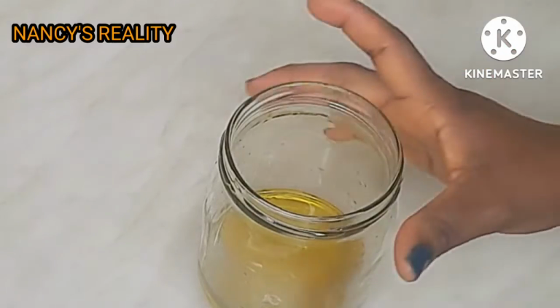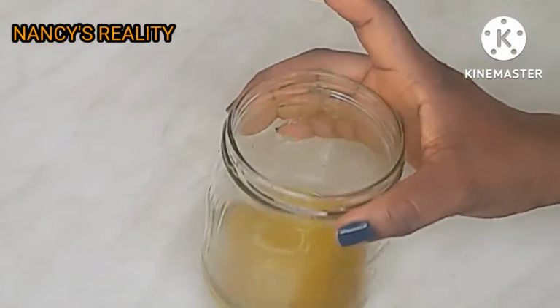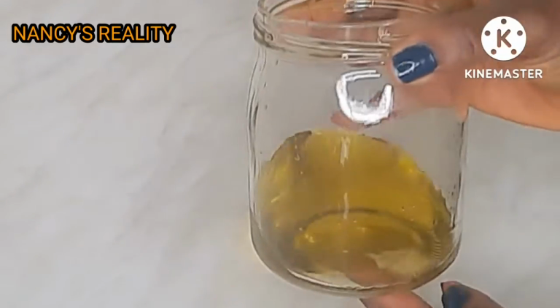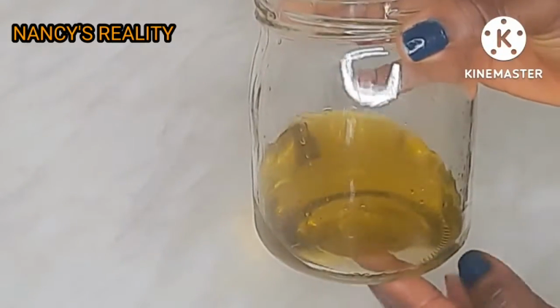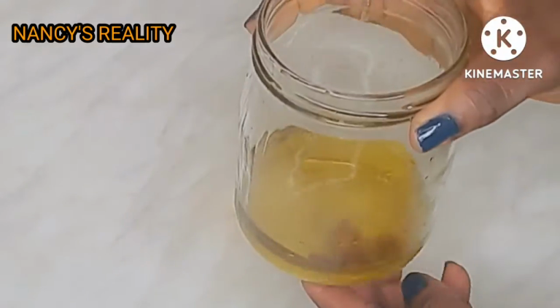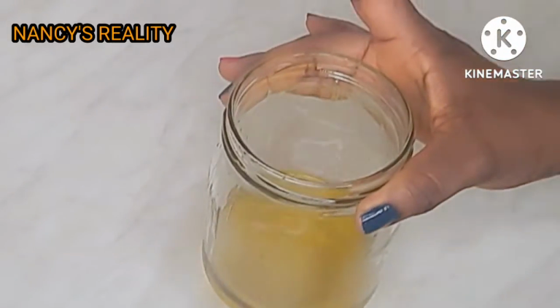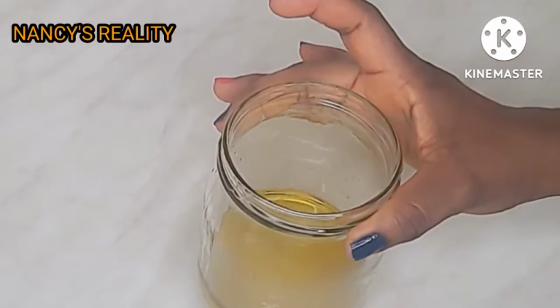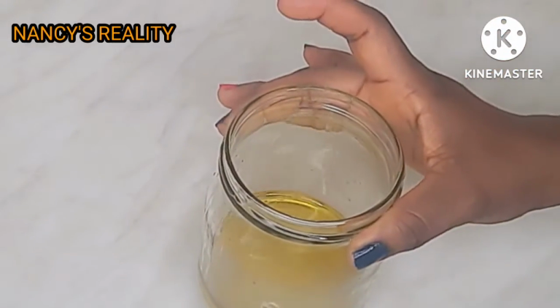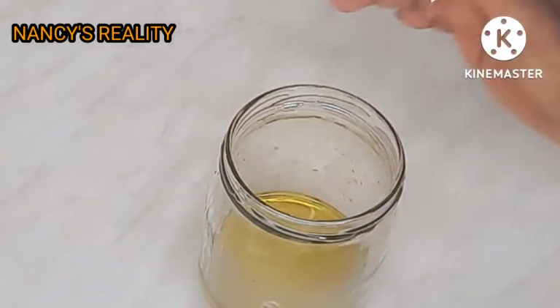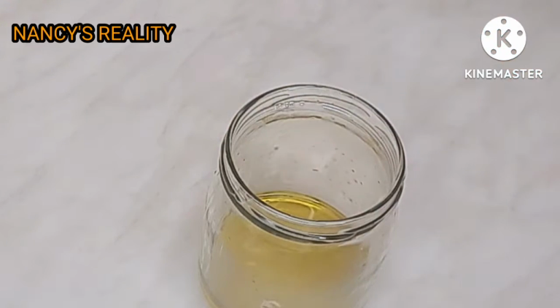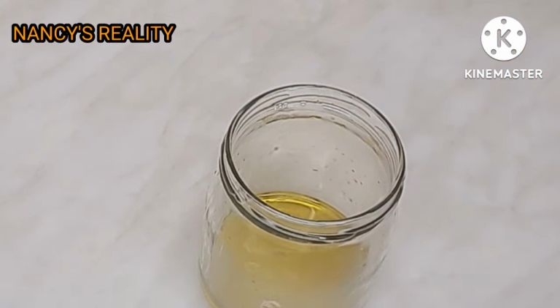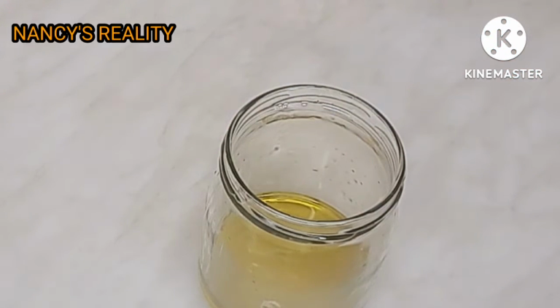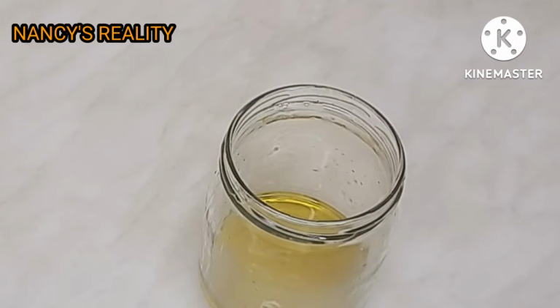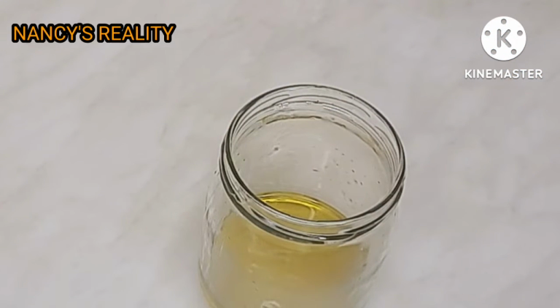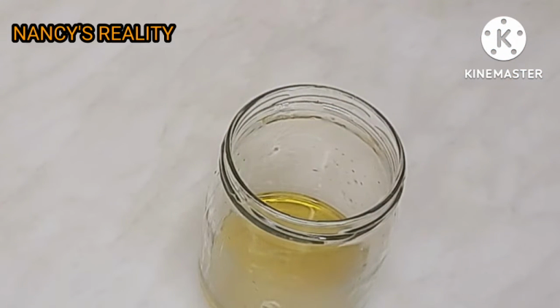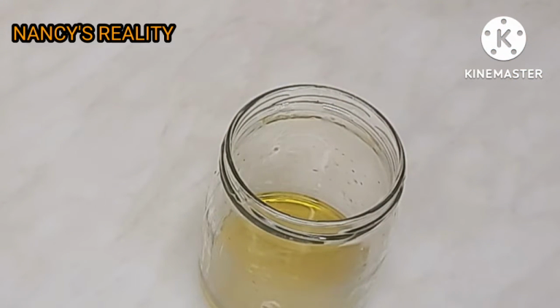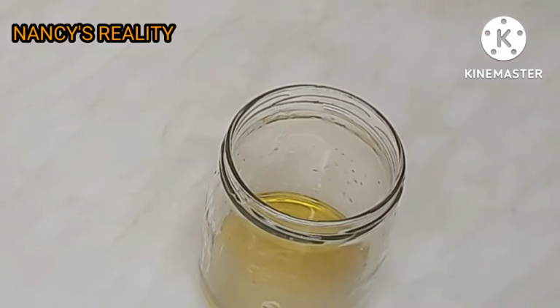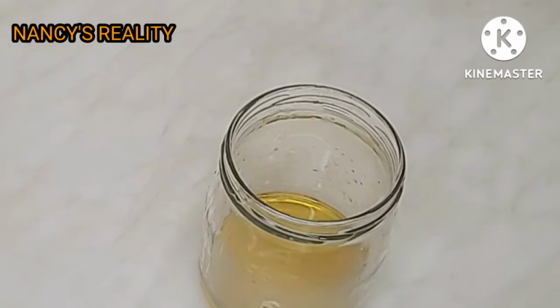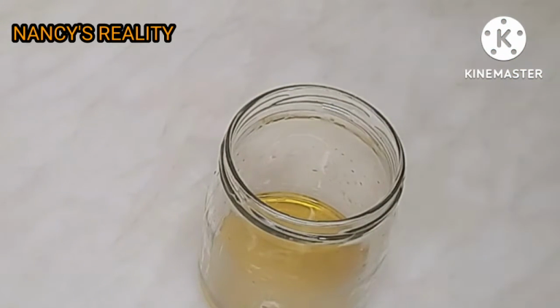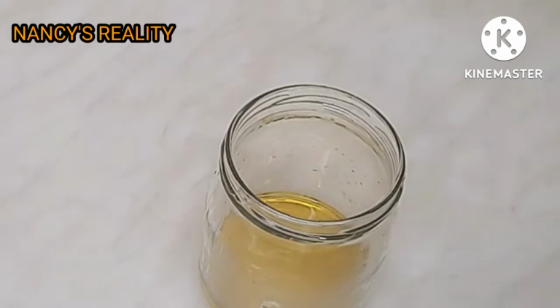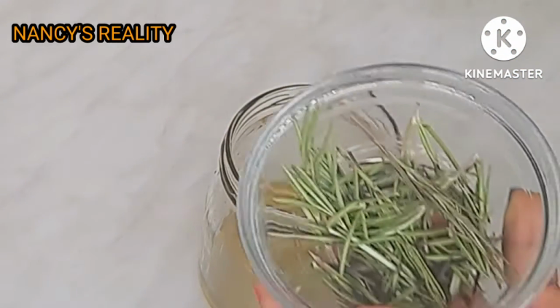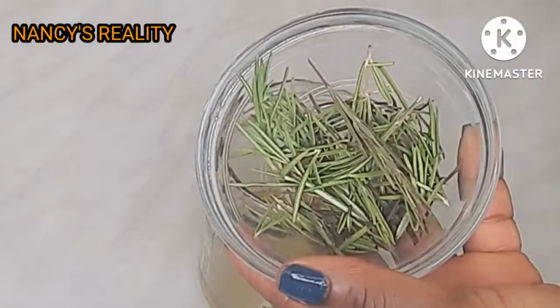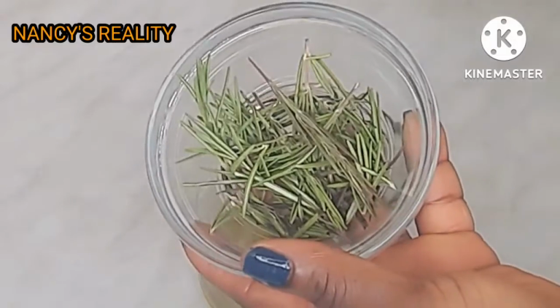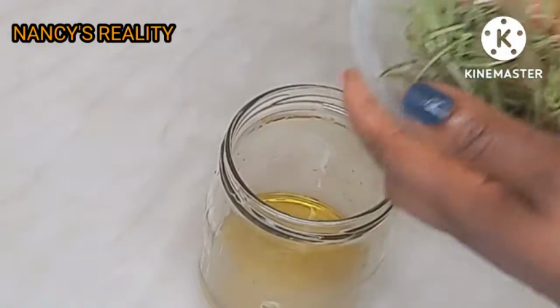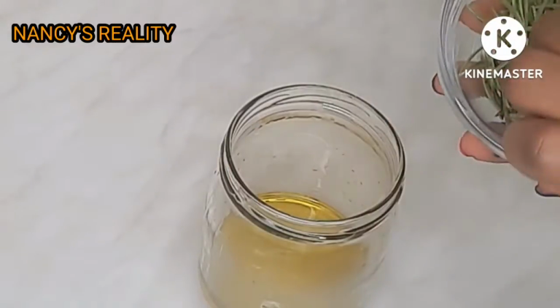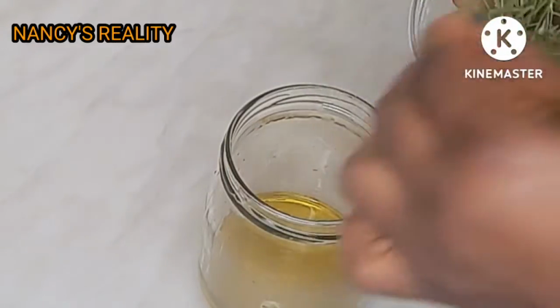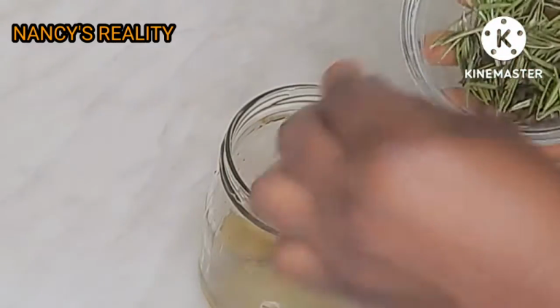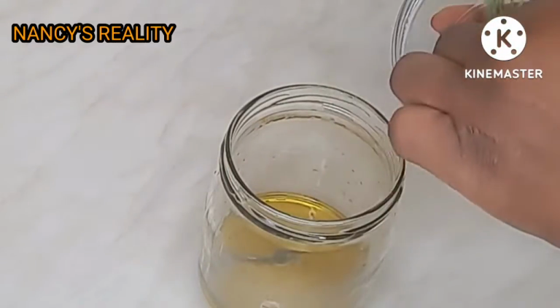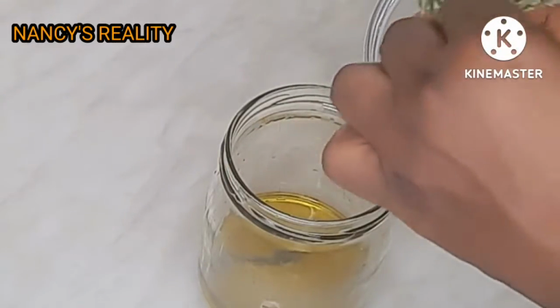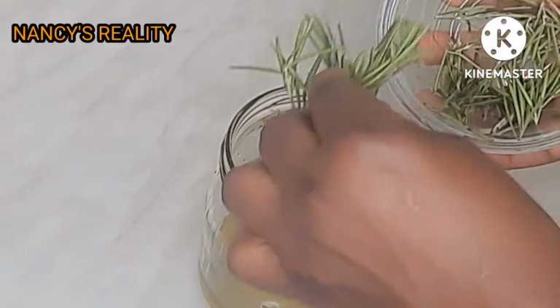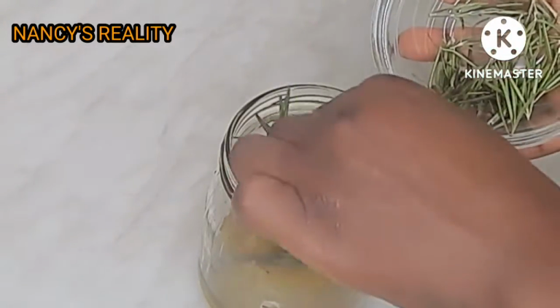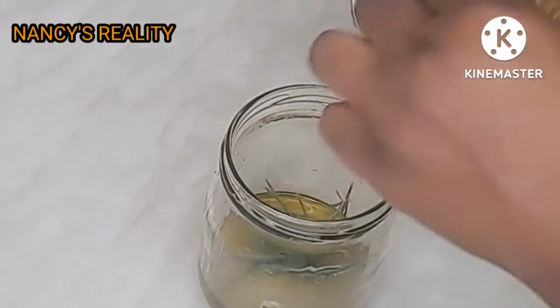I'm going to press it out then throw away the used rosemary. This is the oil I got from it — it's so clean, guys.